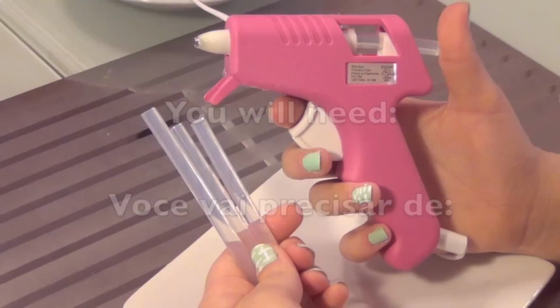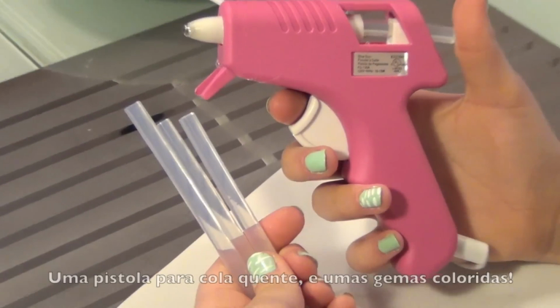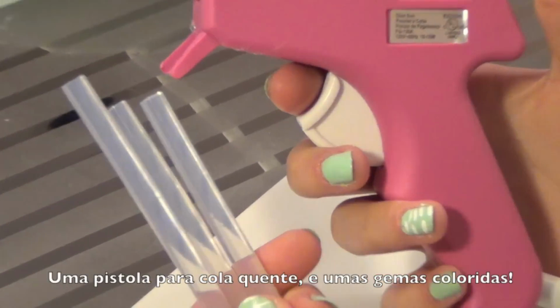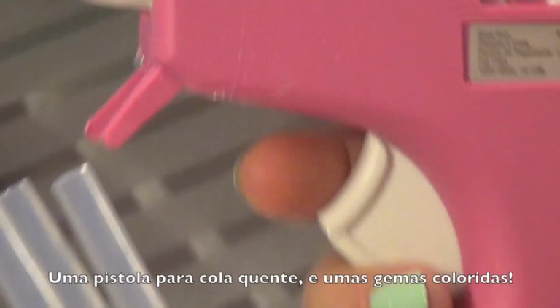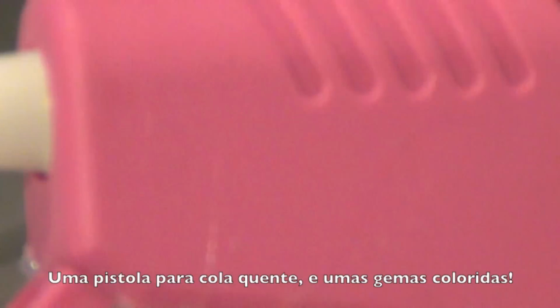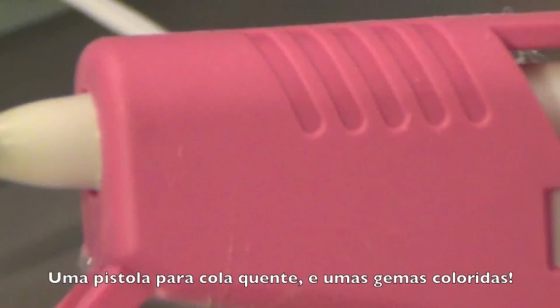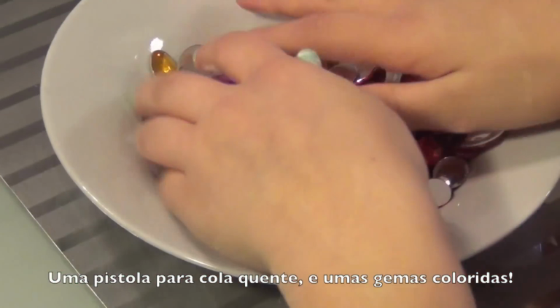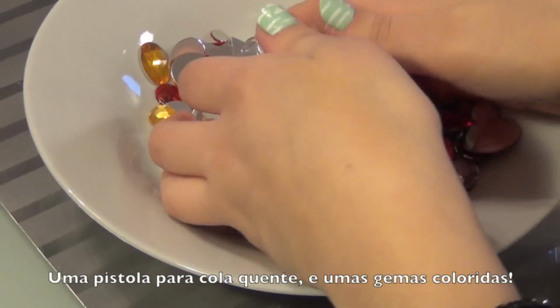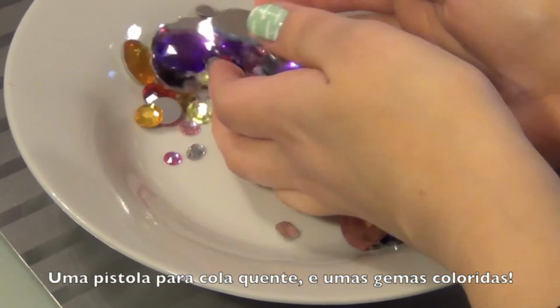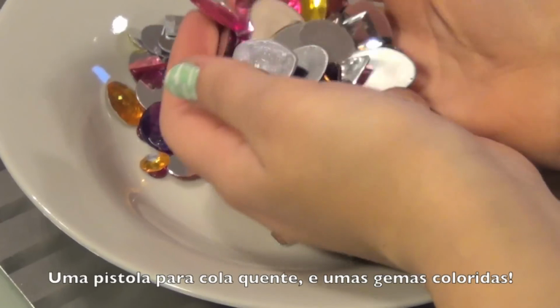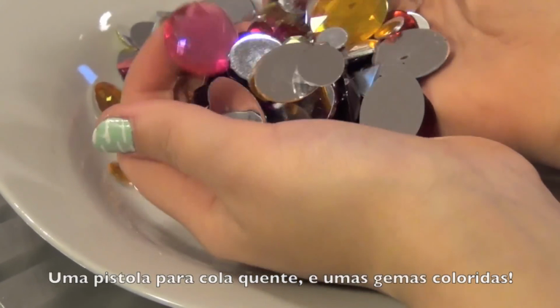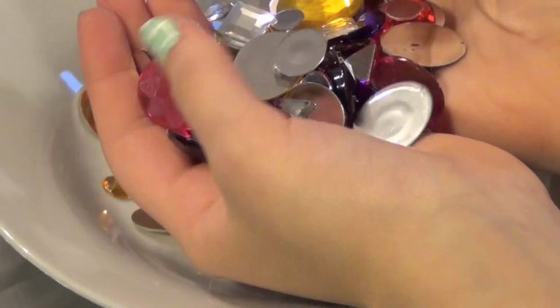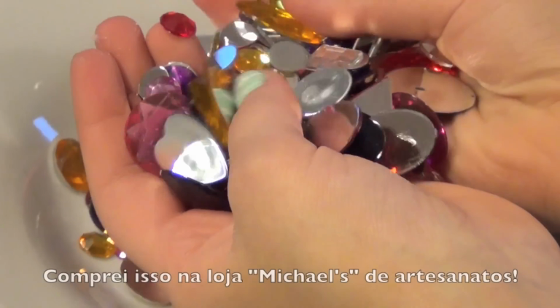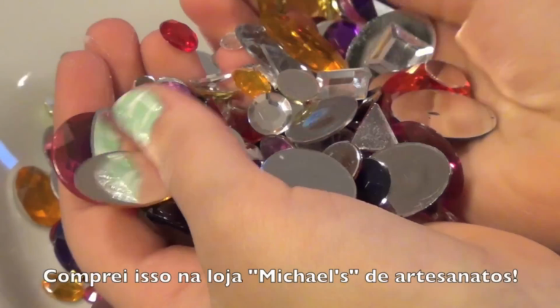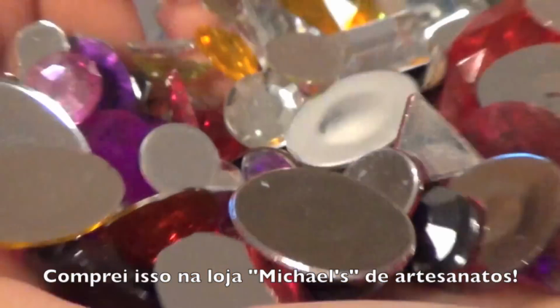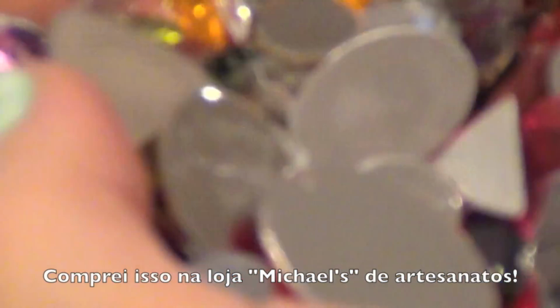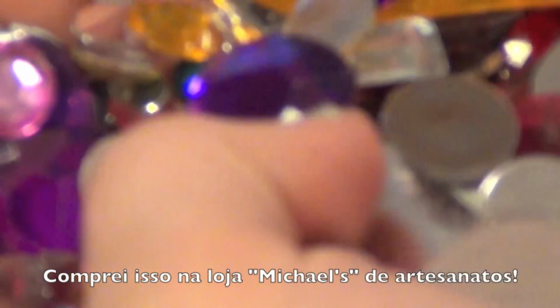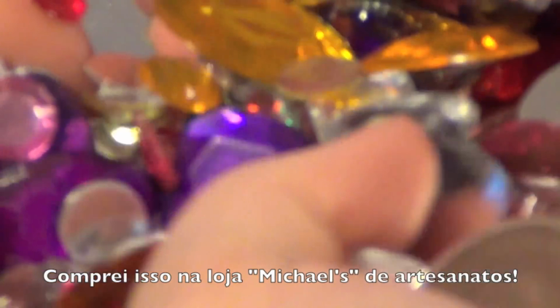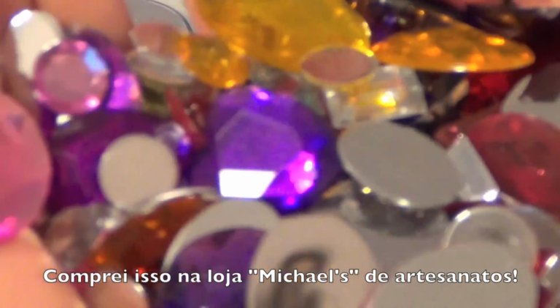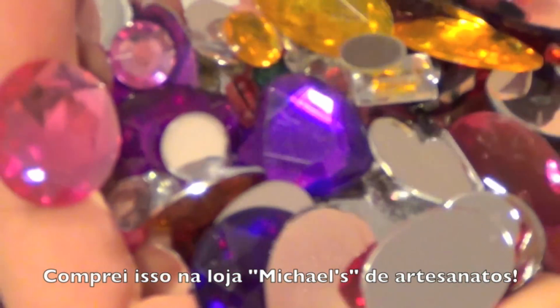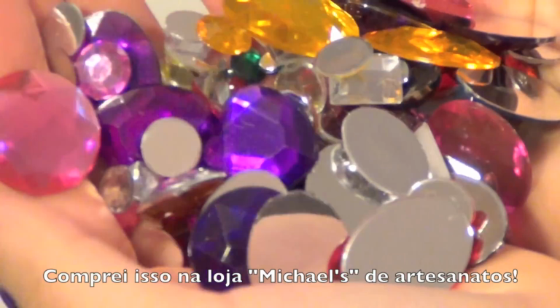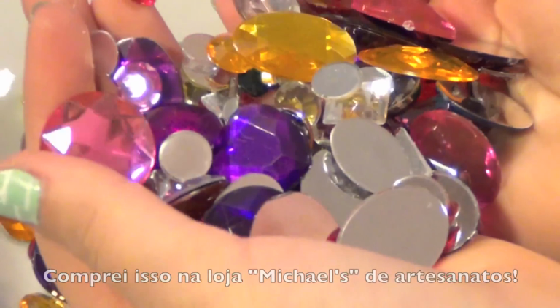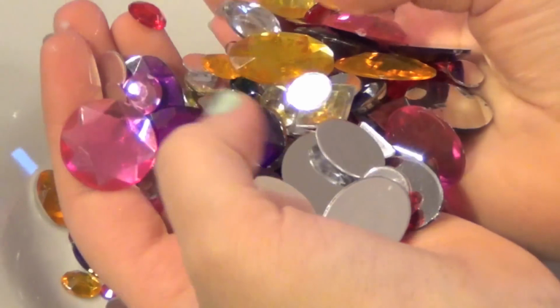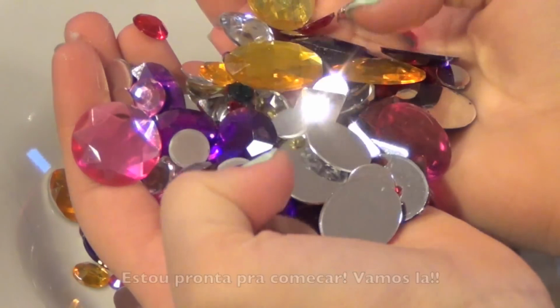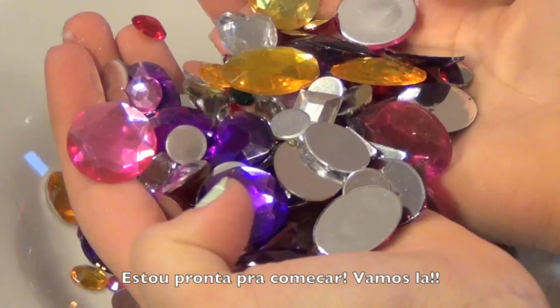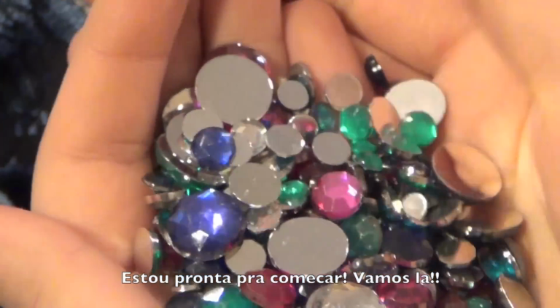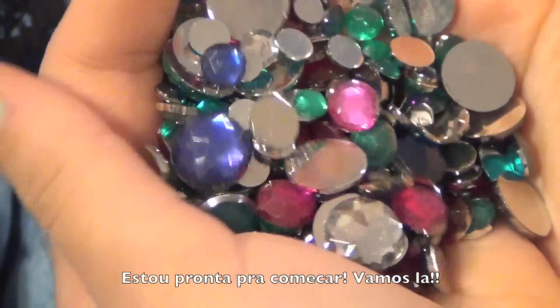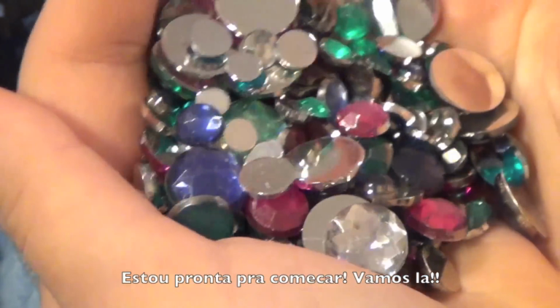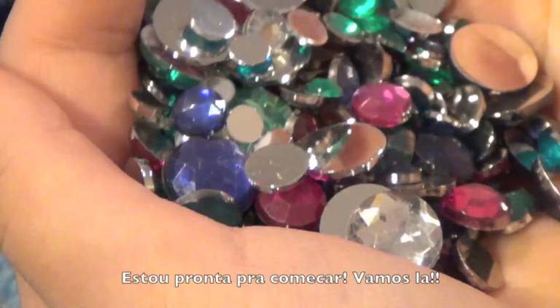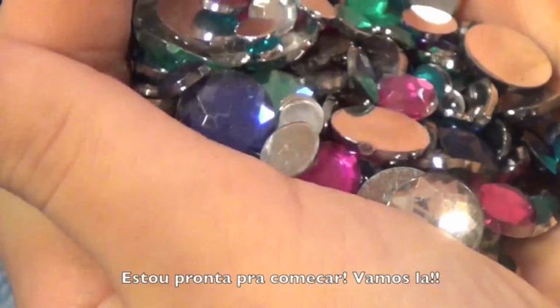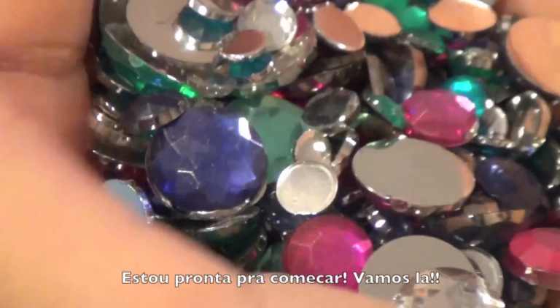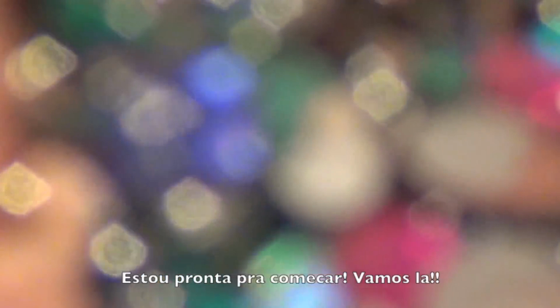You'll need a glue gun and glue sticks and some colorful jewels. I got the tools from Michaels. So are you ready to make this? I know I am! So let's get started!